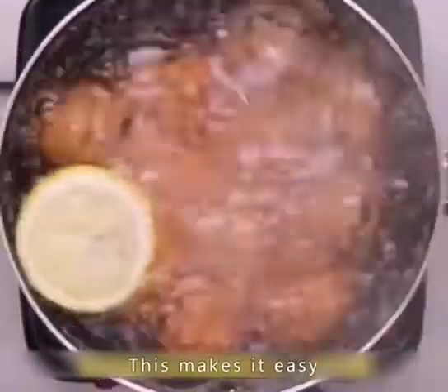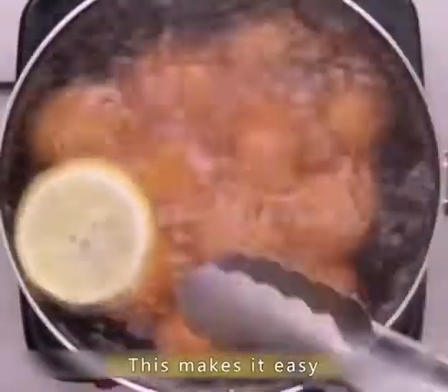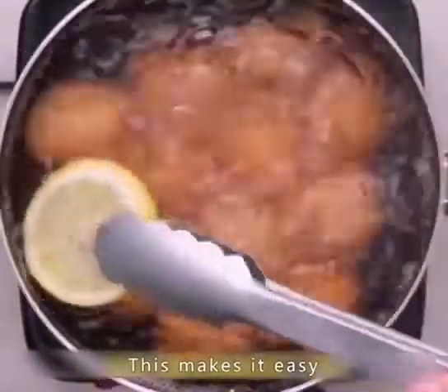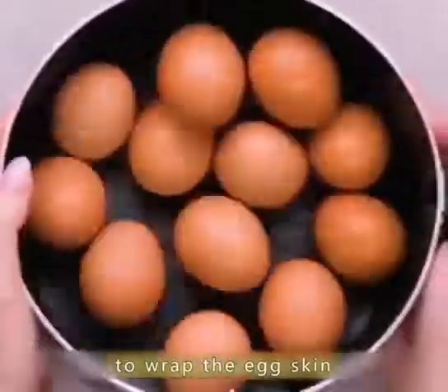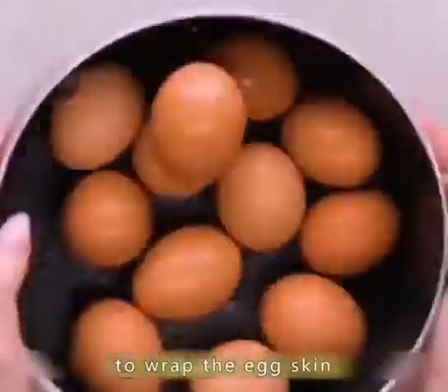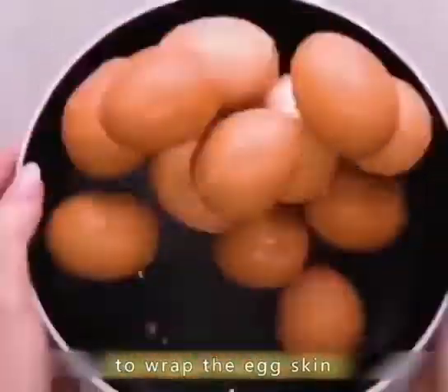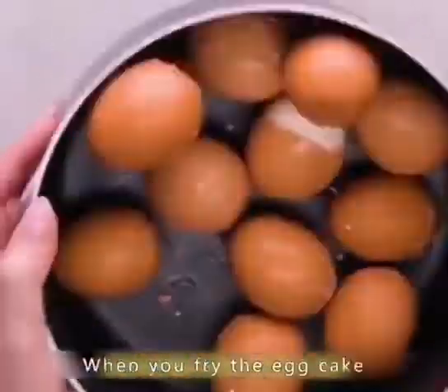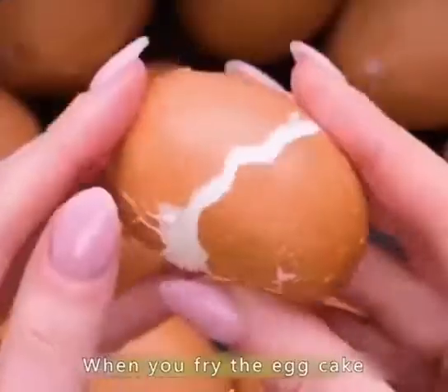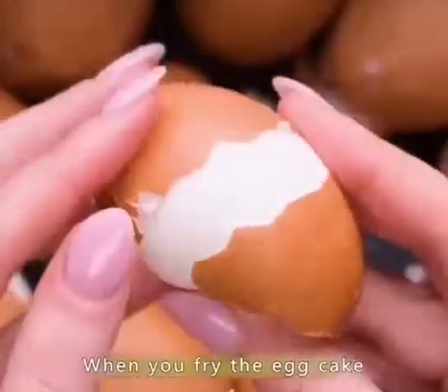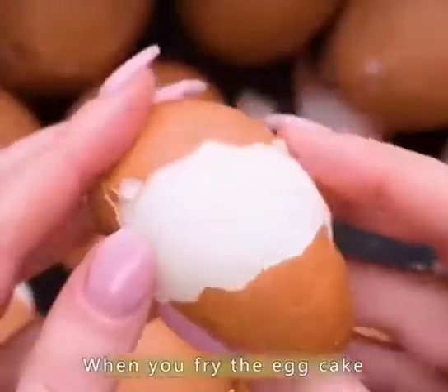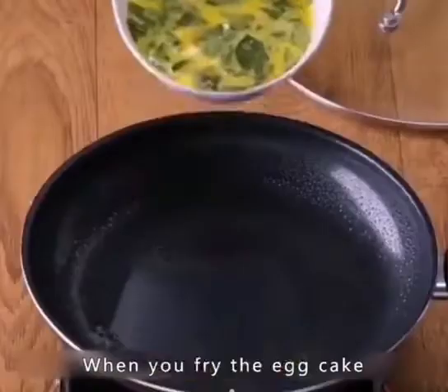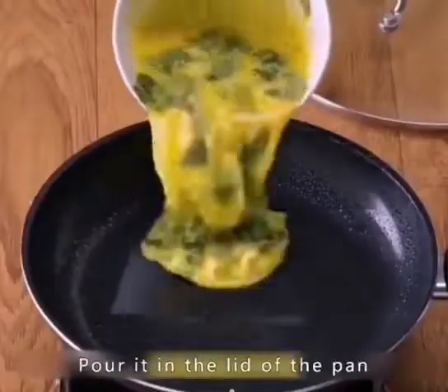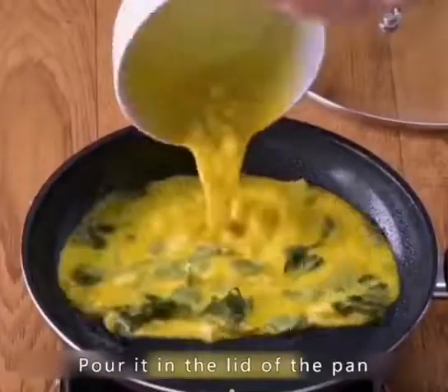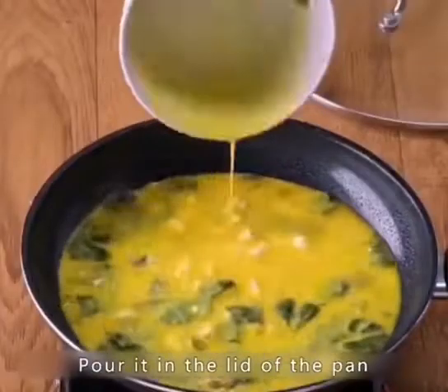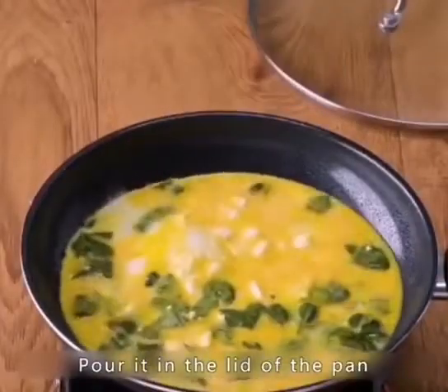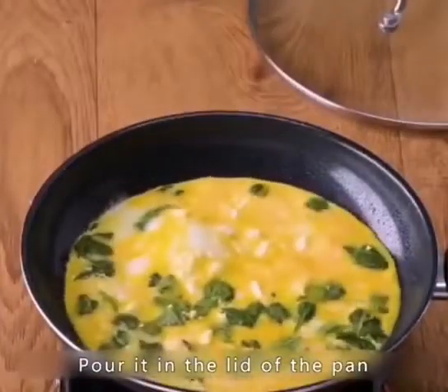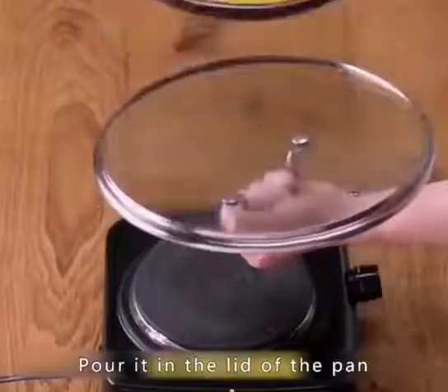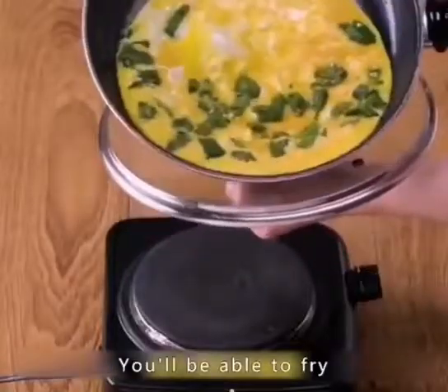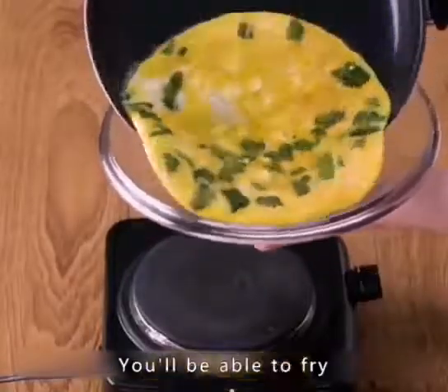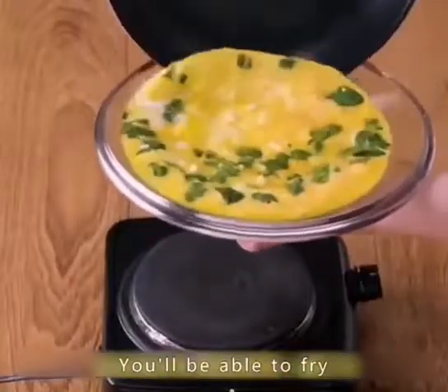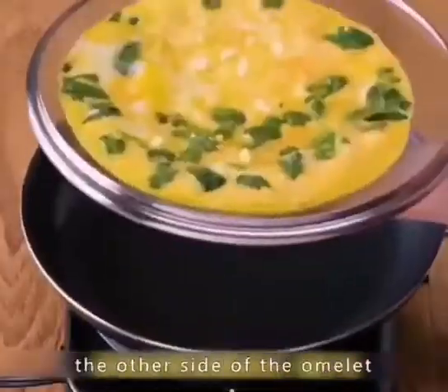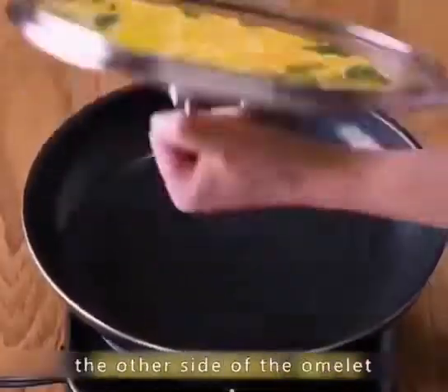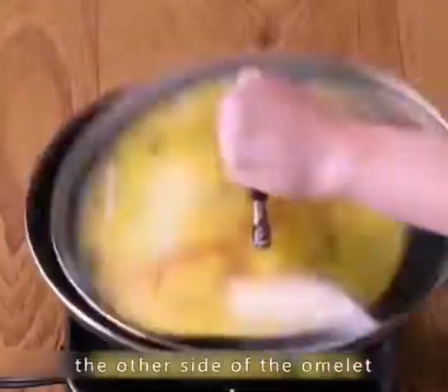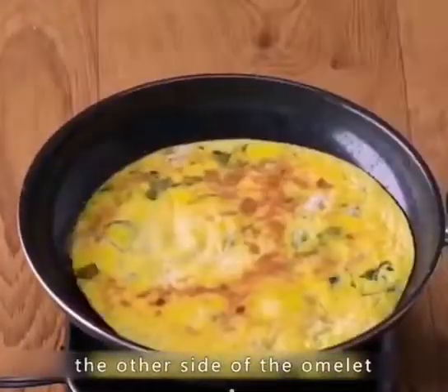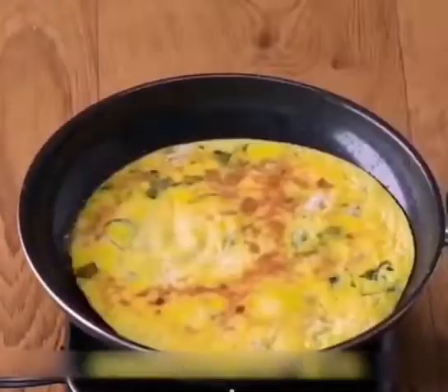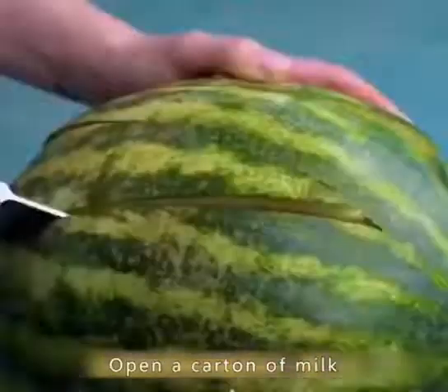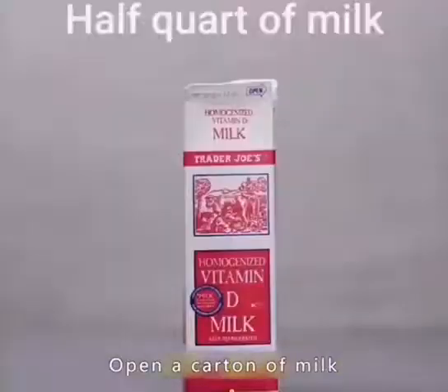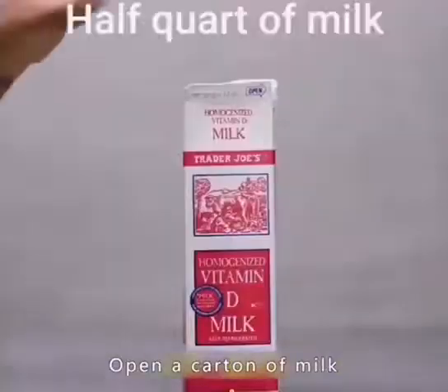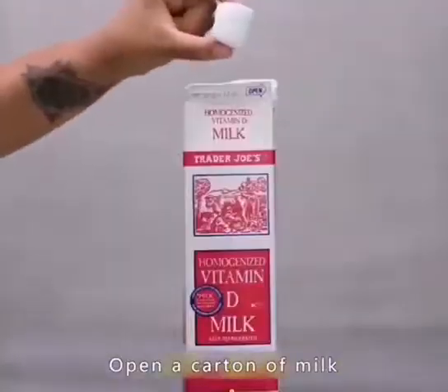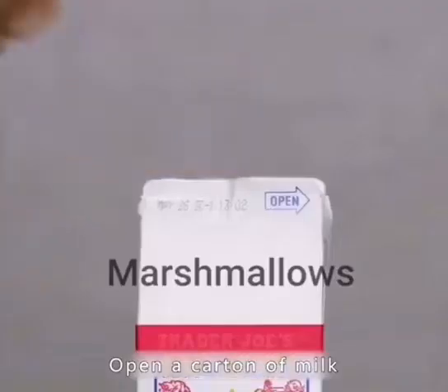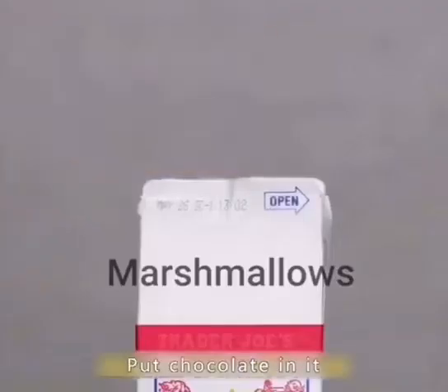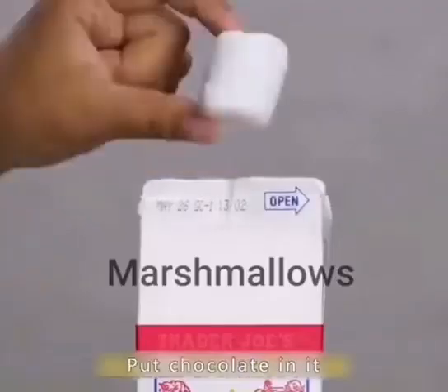Put a slice of lemon in the egg while it's cooking — this makes it easy to wrap the egg skin. When you fry the egg cake, pour it in the lid of the pan and you'll be able to fry the other side of the omelet.